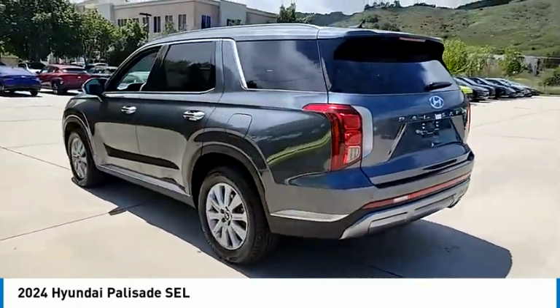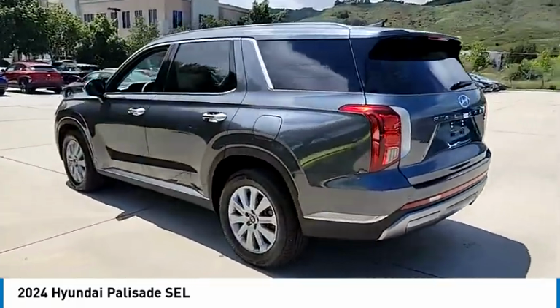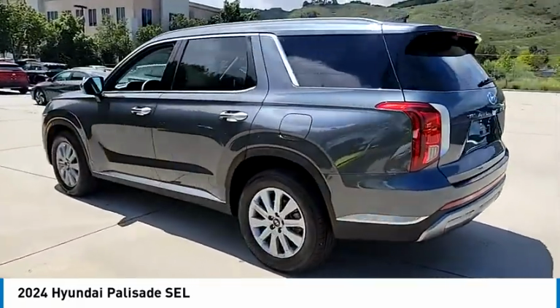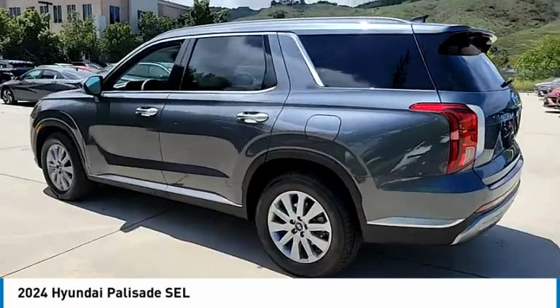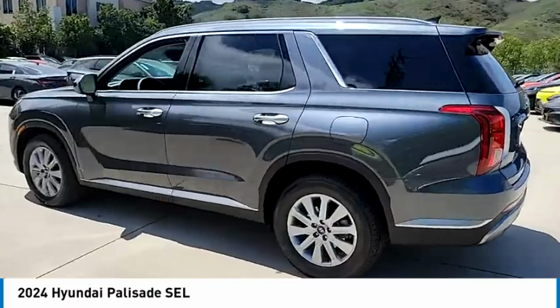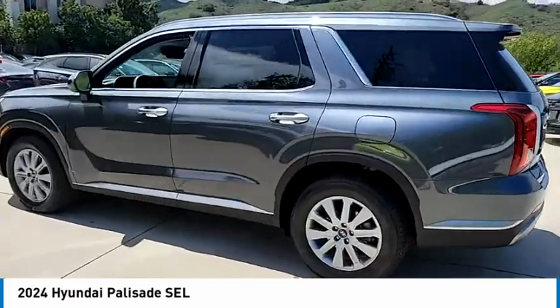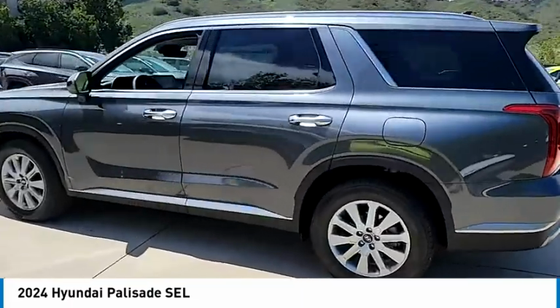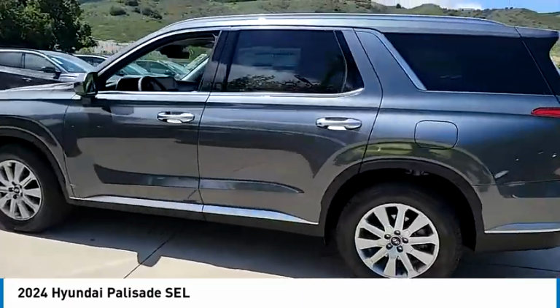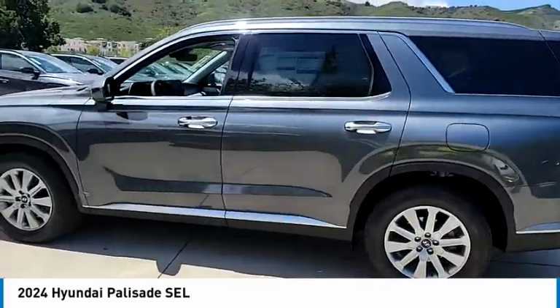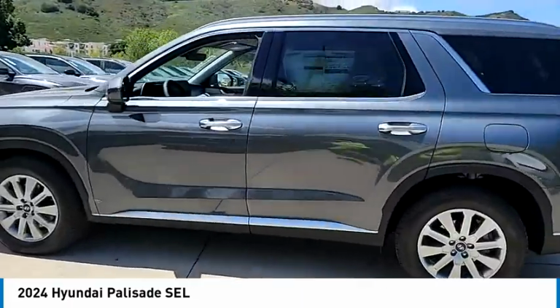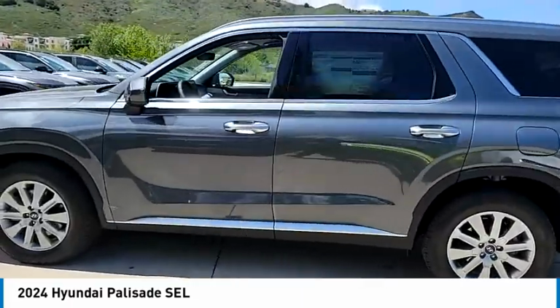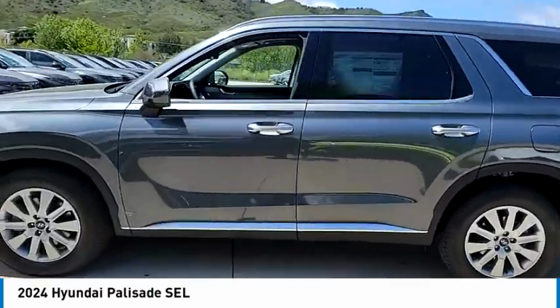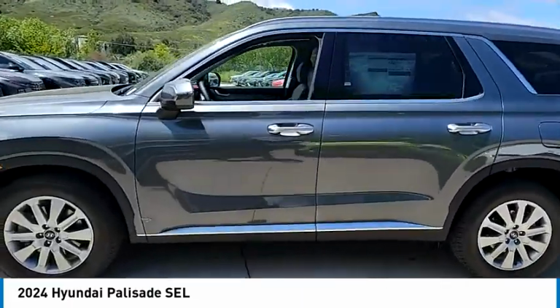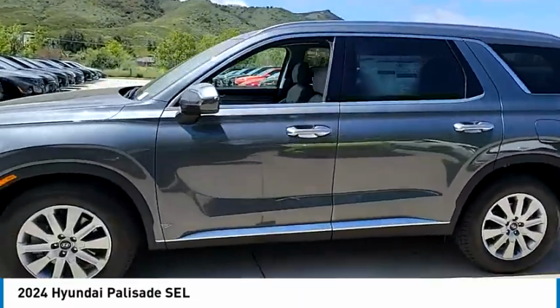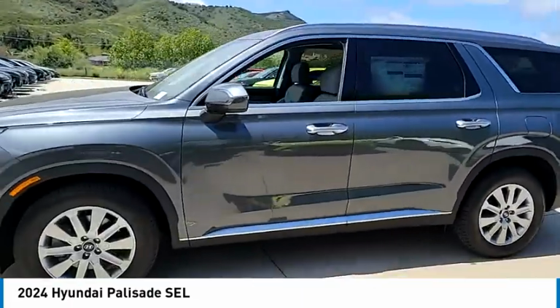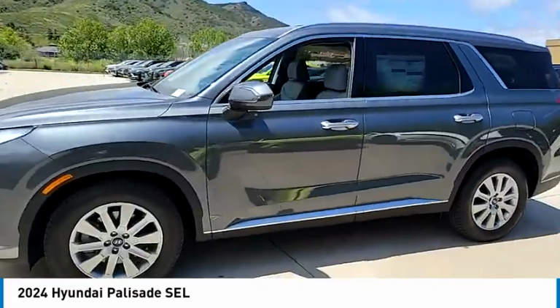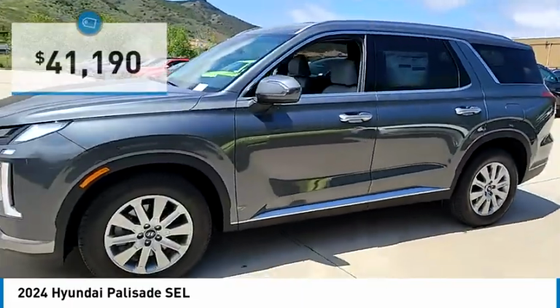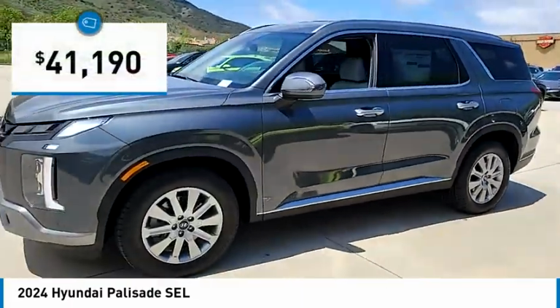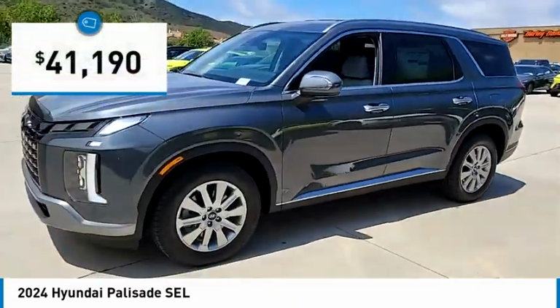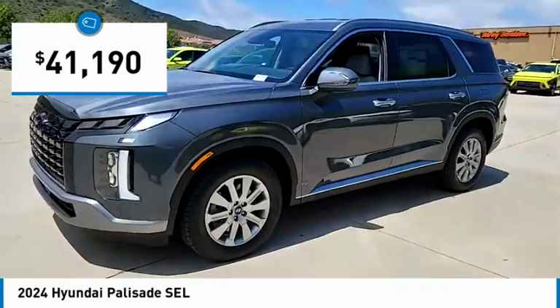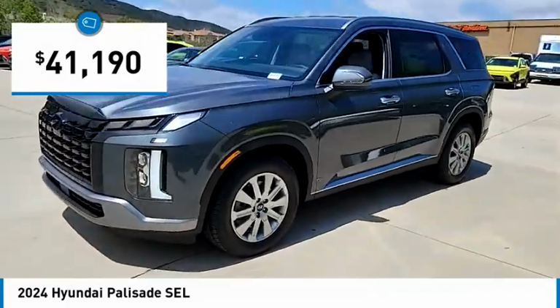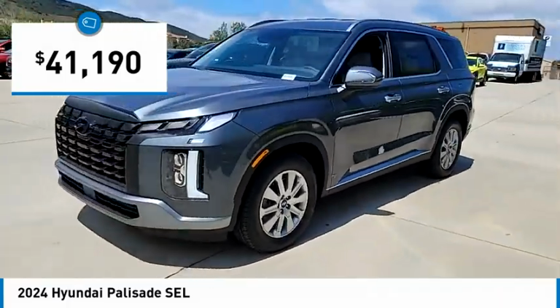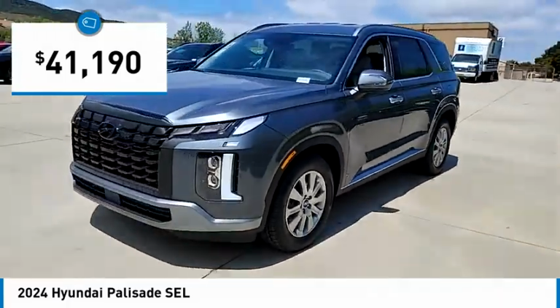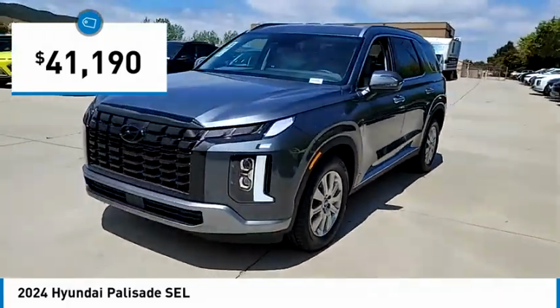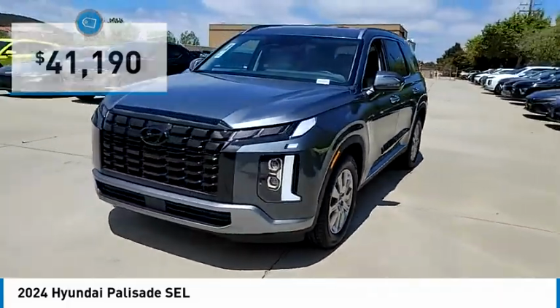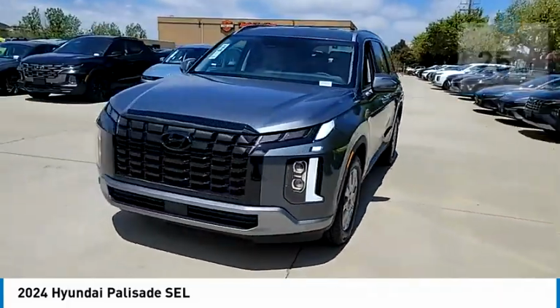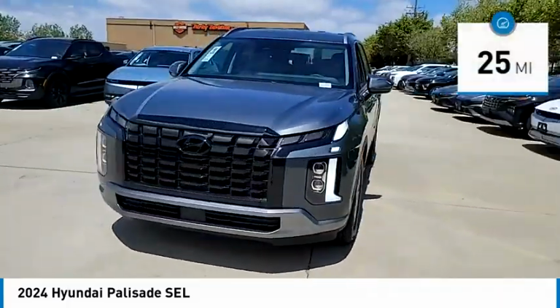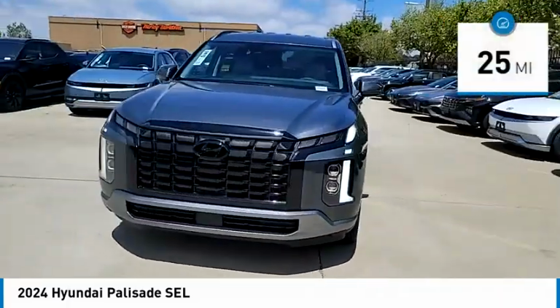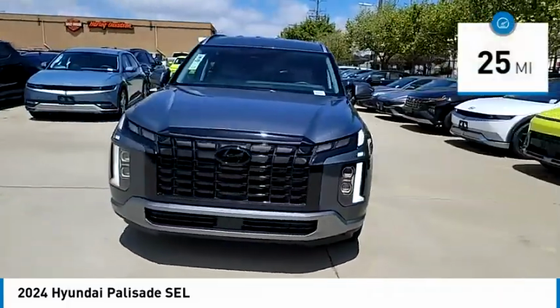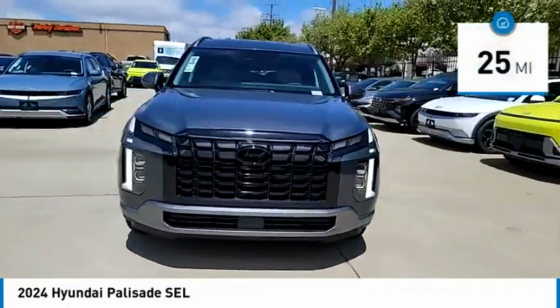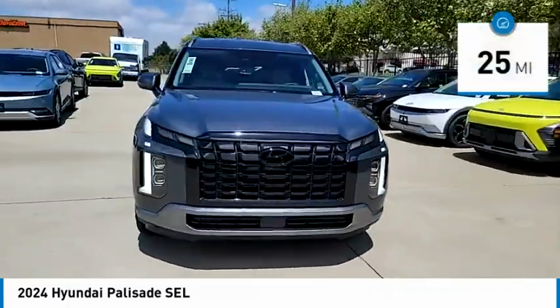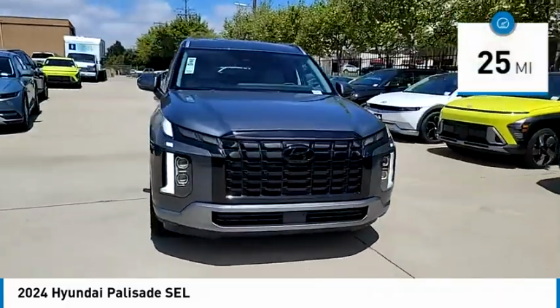Throw in all the additional technology features and your family will be thrilled to ride around in style — priced below $45,000. This vehicle has less than 100 miles.